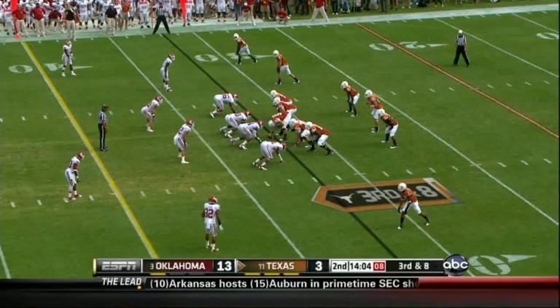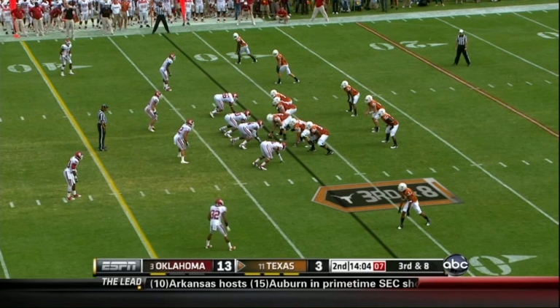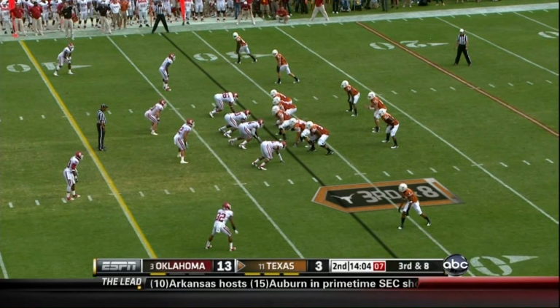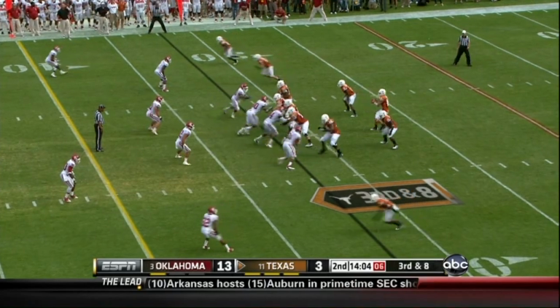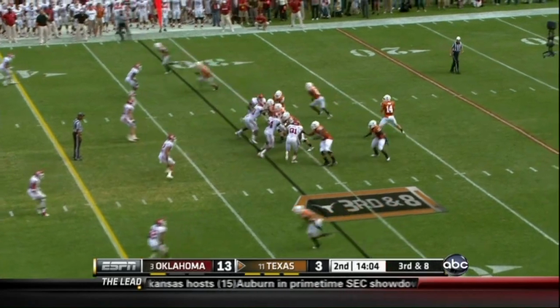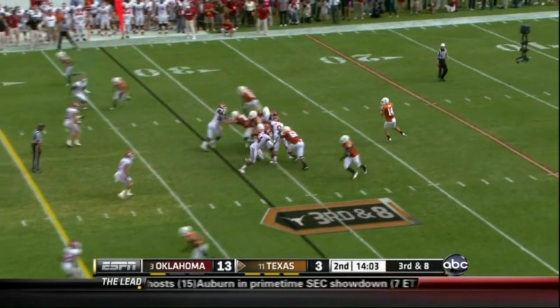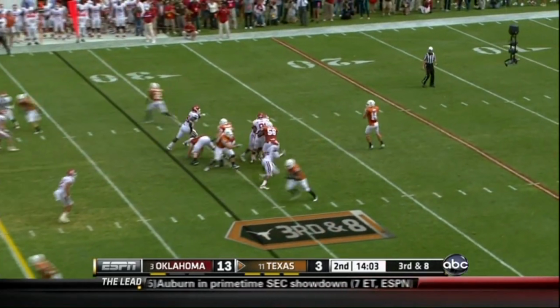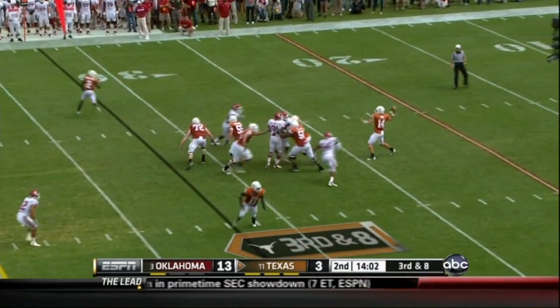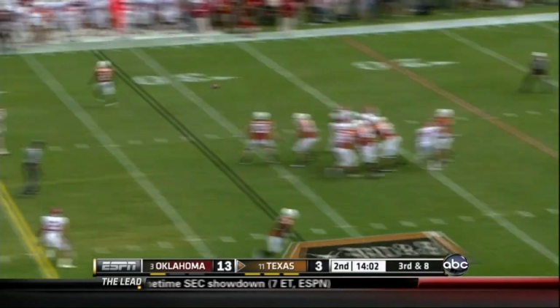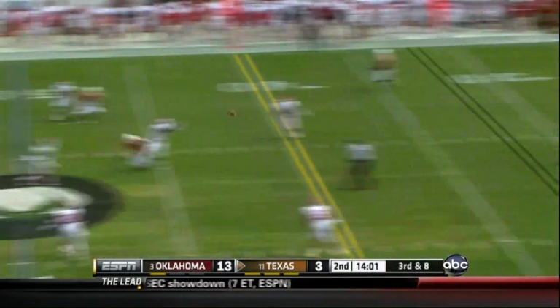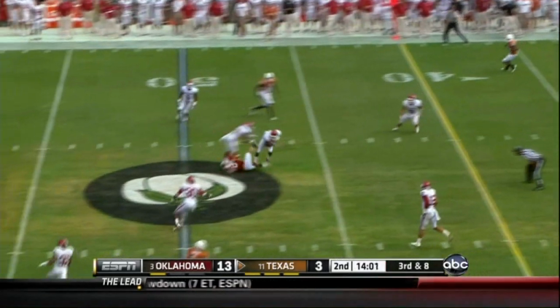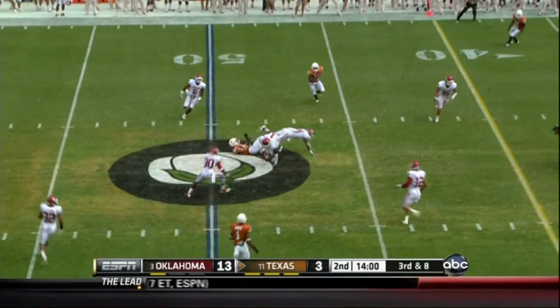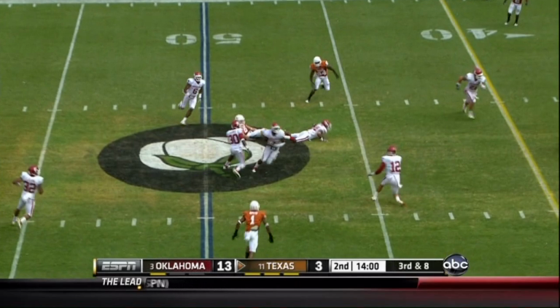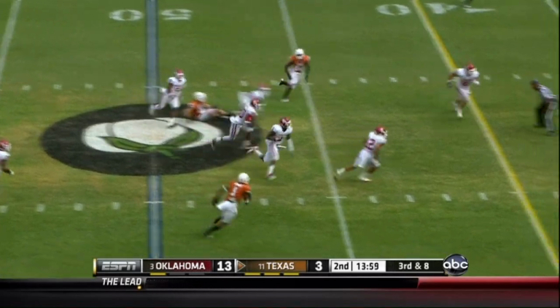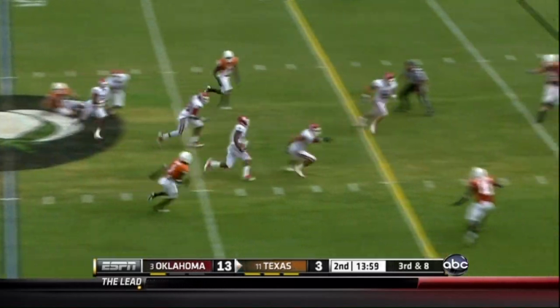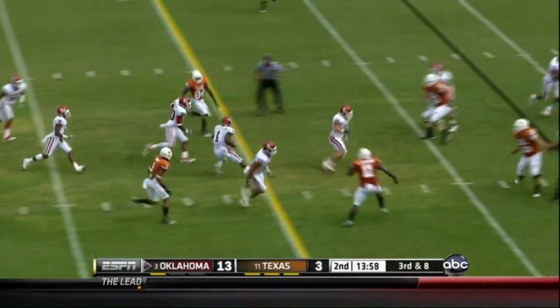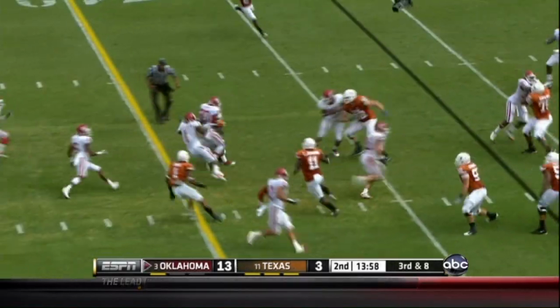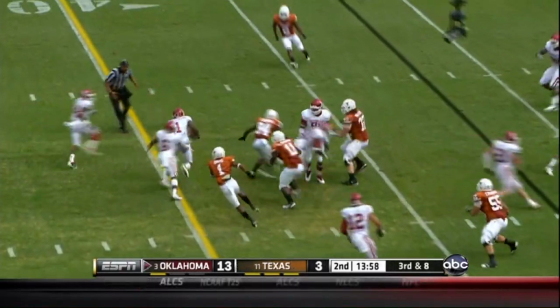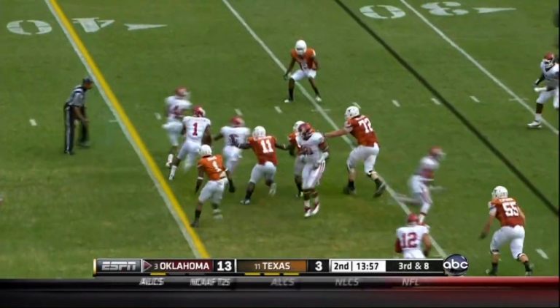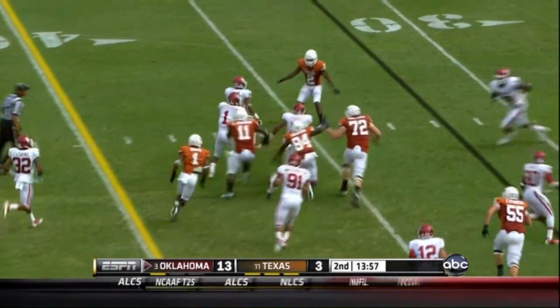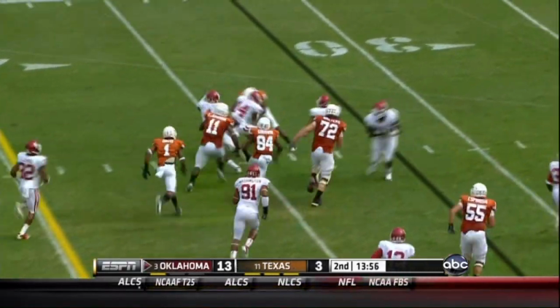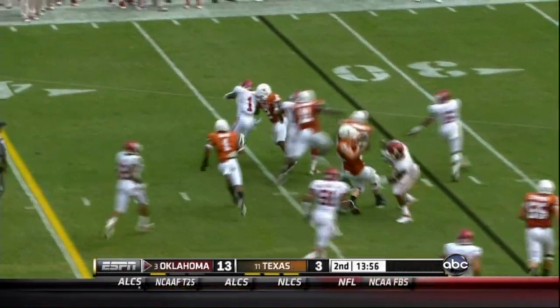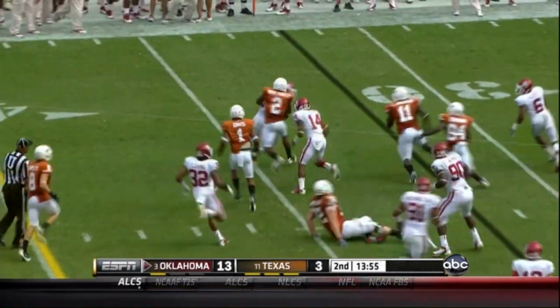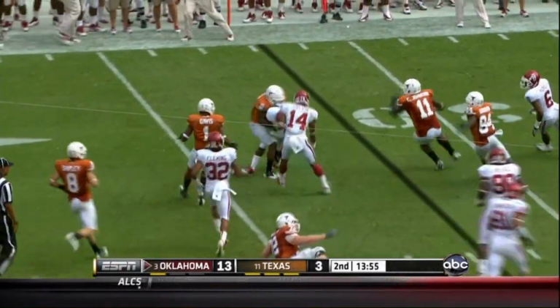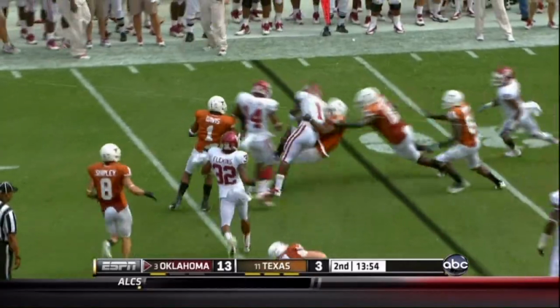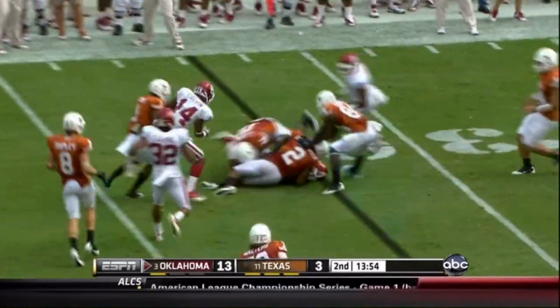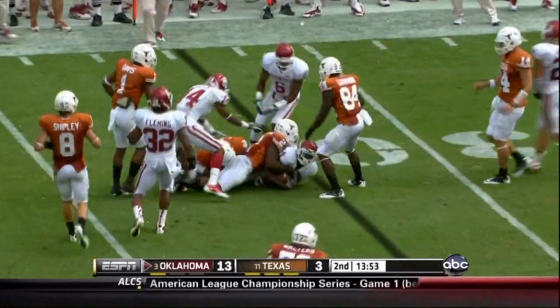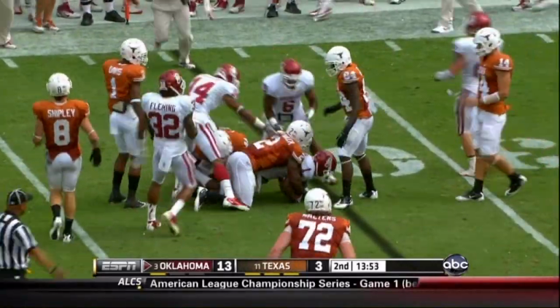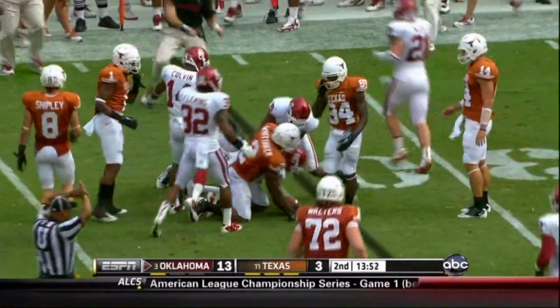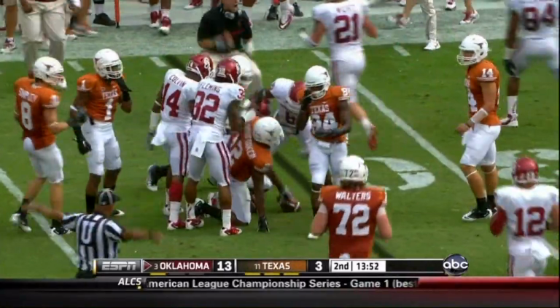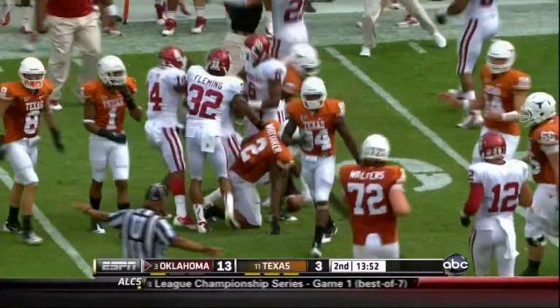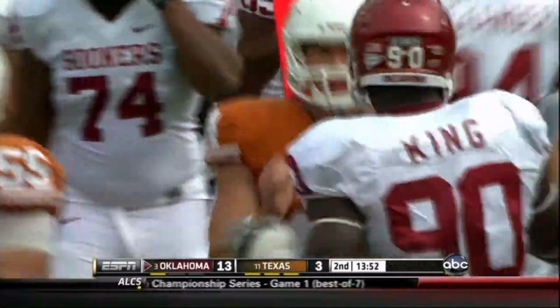On third down and eight, Ash from the gun going deep middle — intercepted. Picked off by Jefferson, who had three interceptions a week ago. Jefferson throwing down. I do not see a penalty flag.